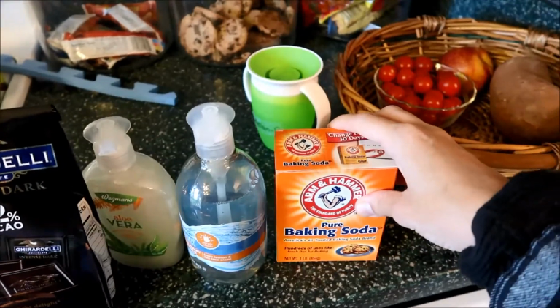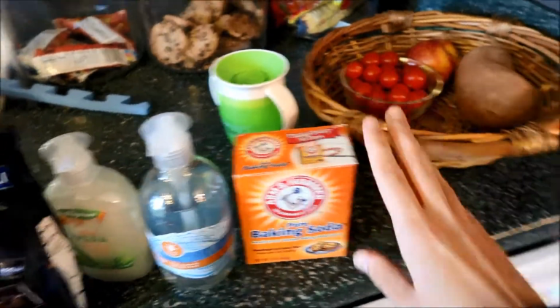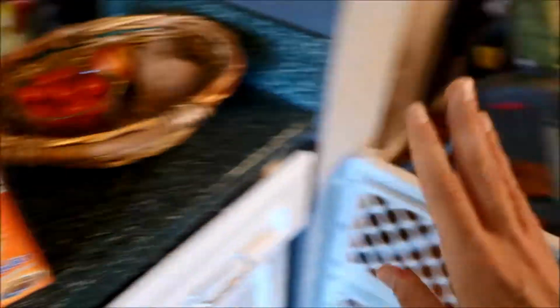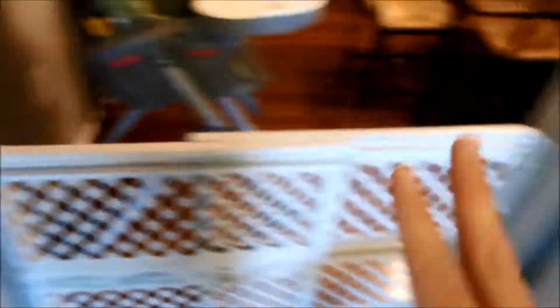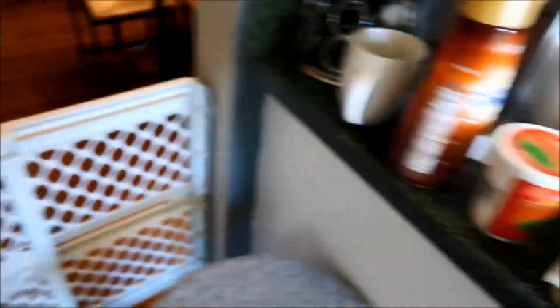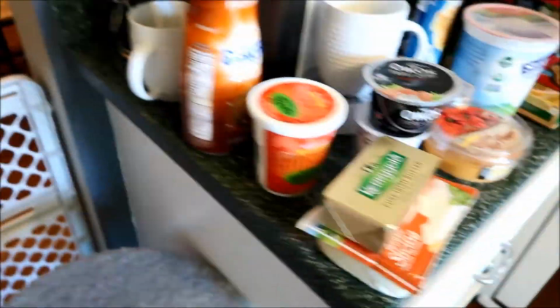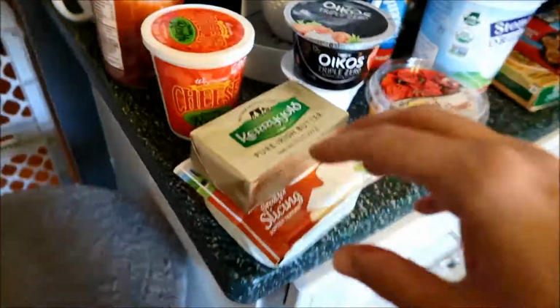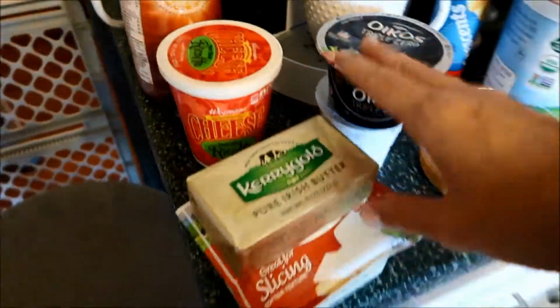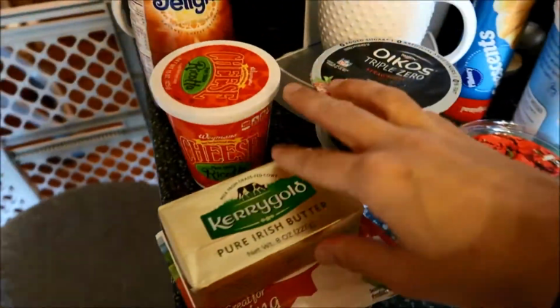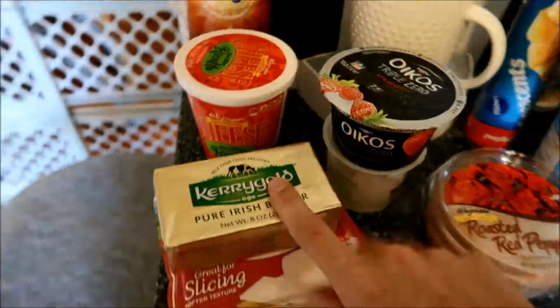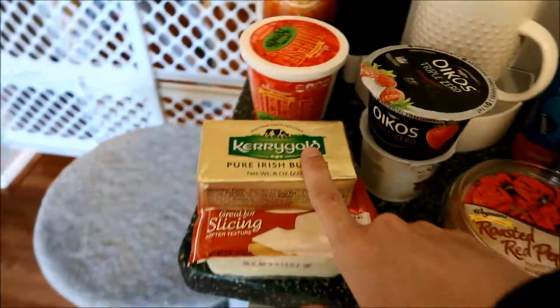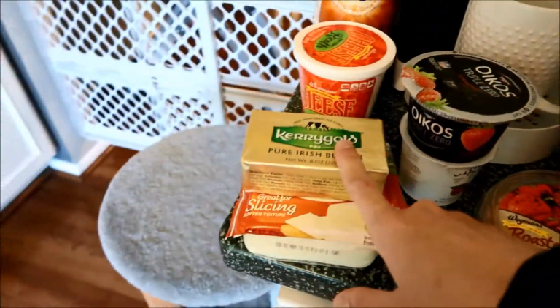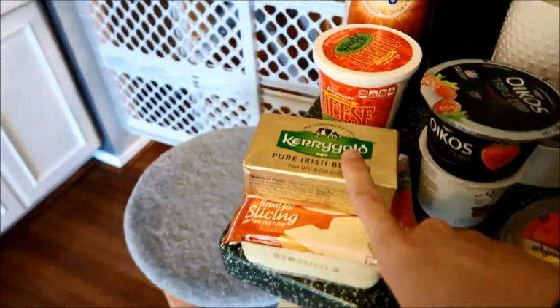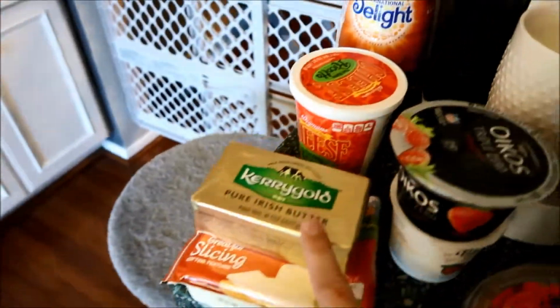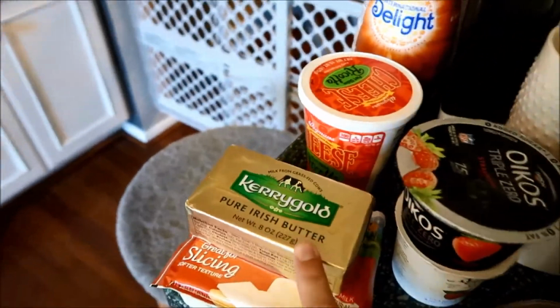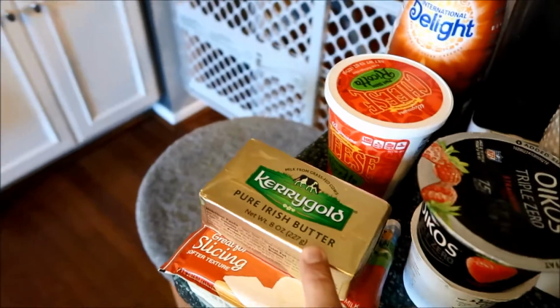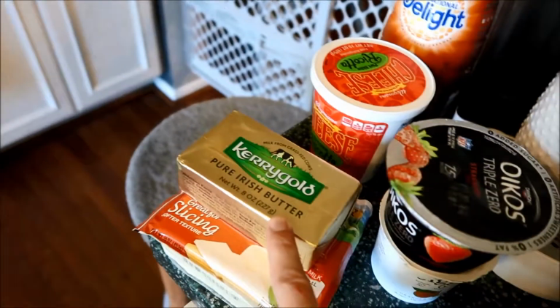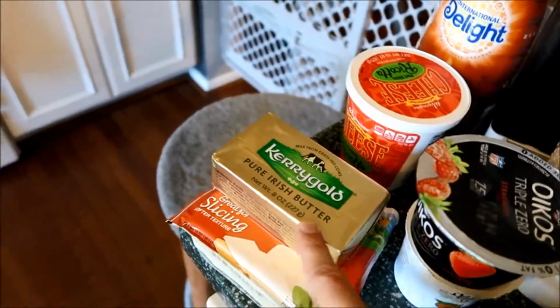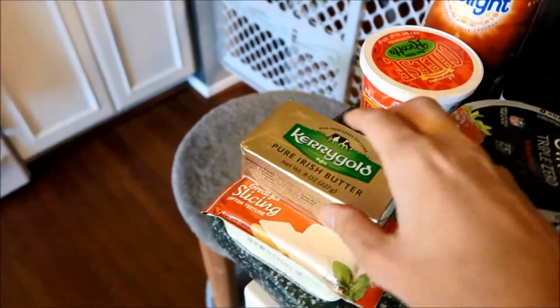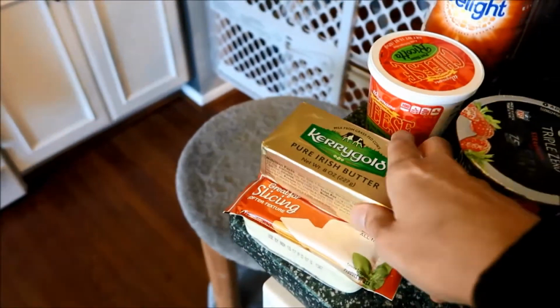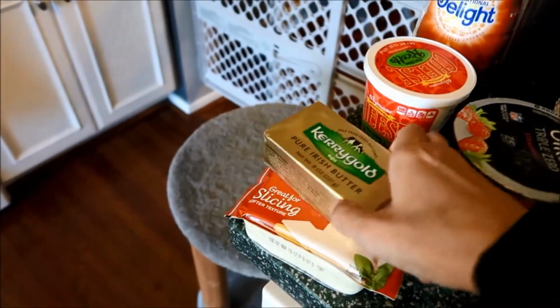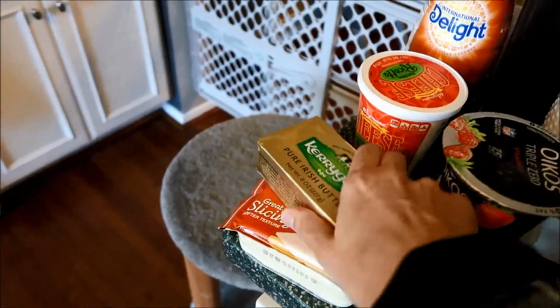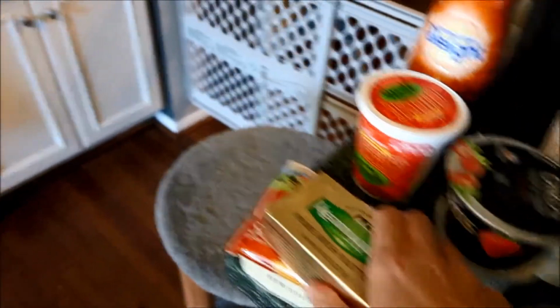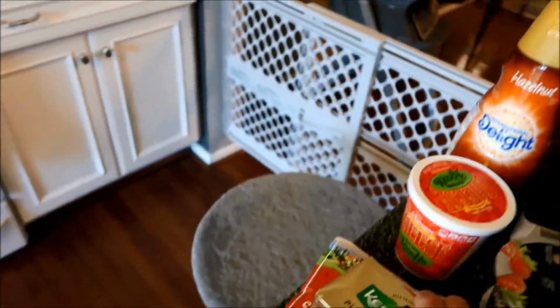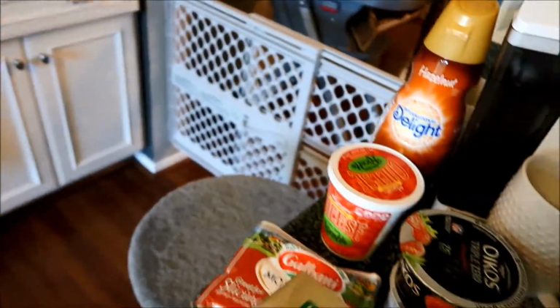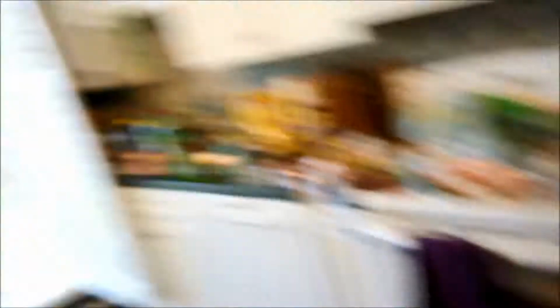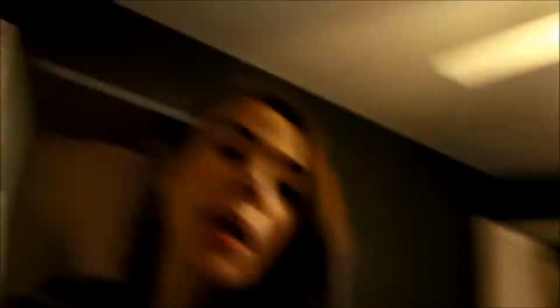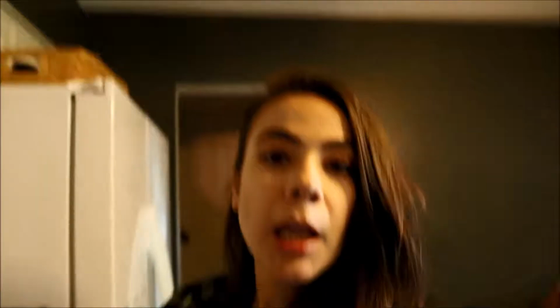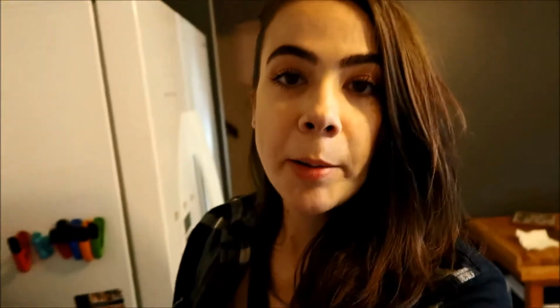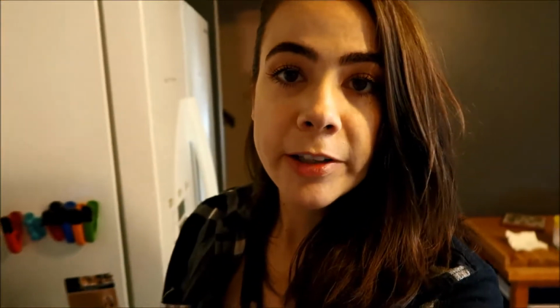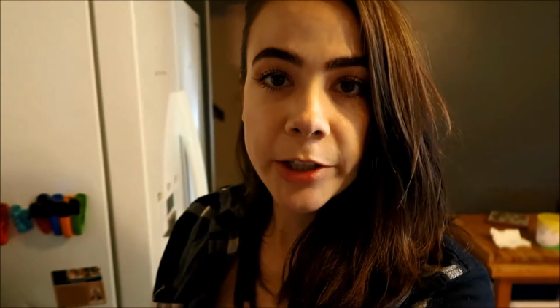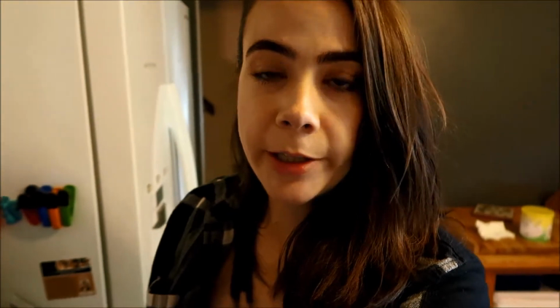Baking soda. We have butter — it is the Kerrygold kind, which is the only kind you should be getting, in my opinion. In my professional butter opinion.